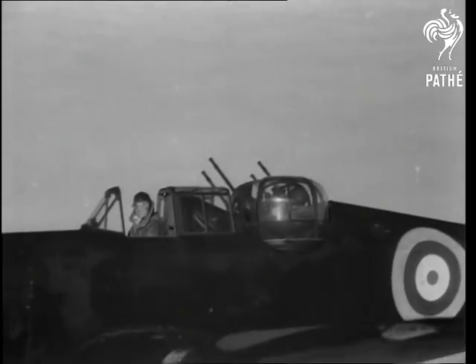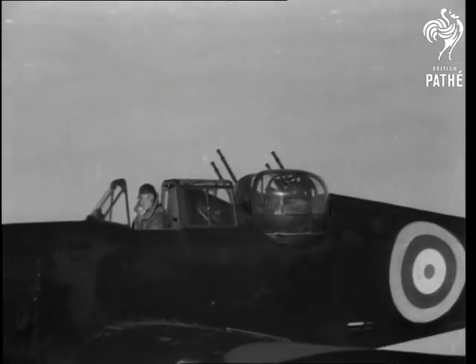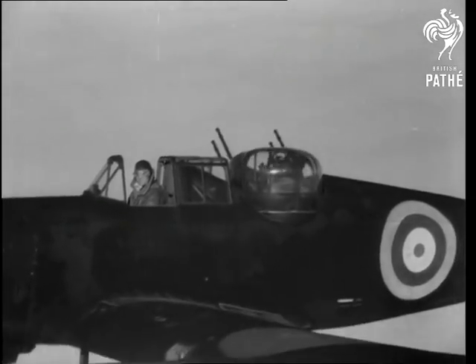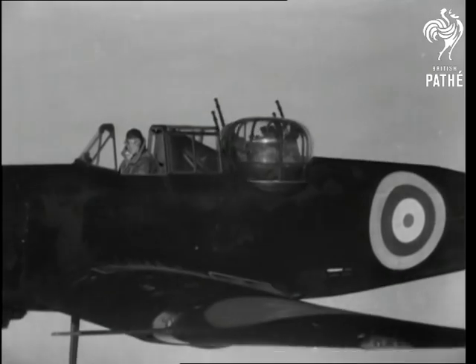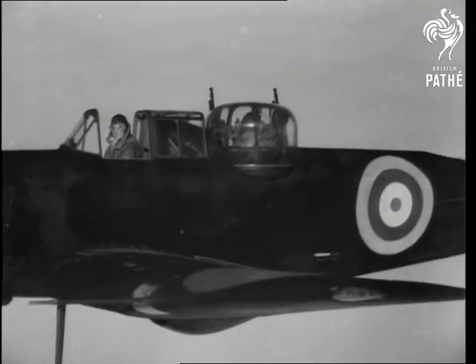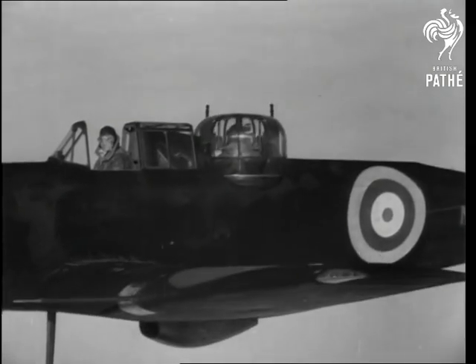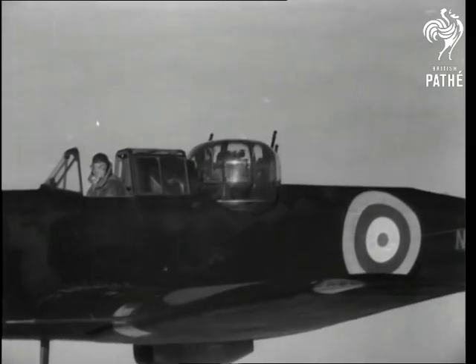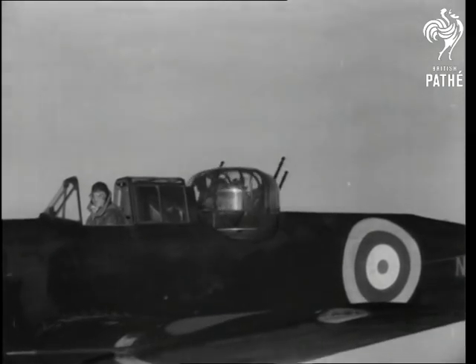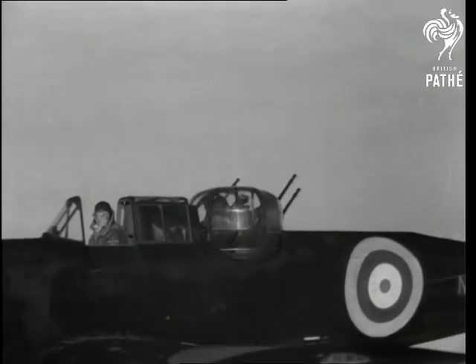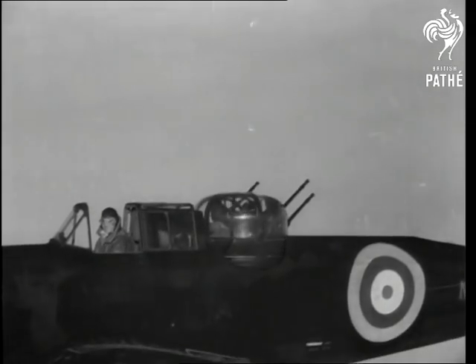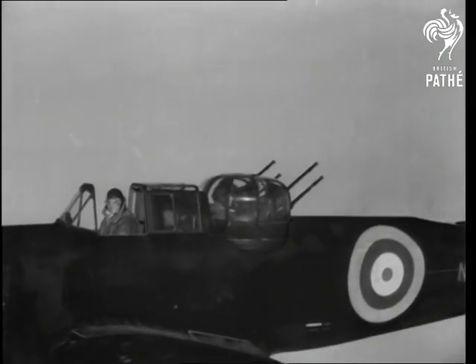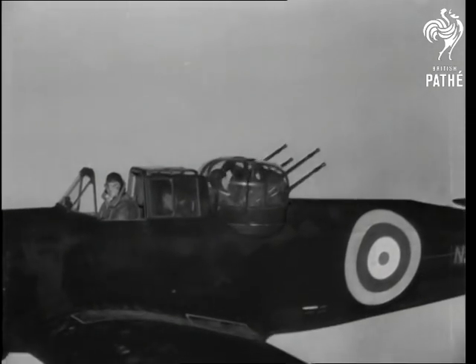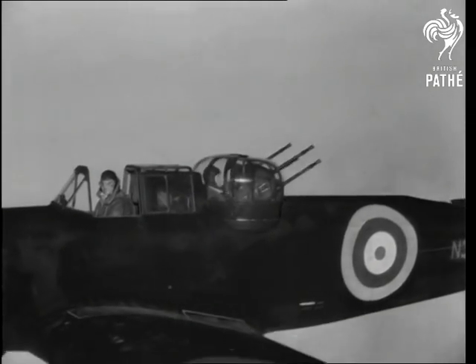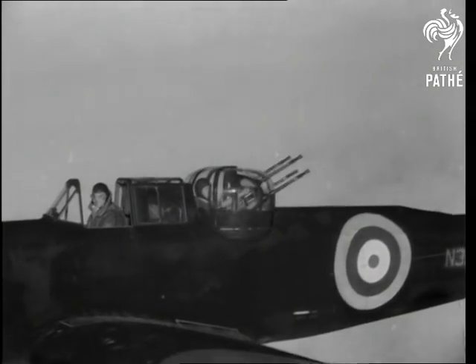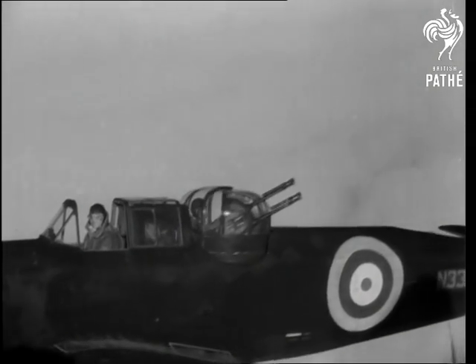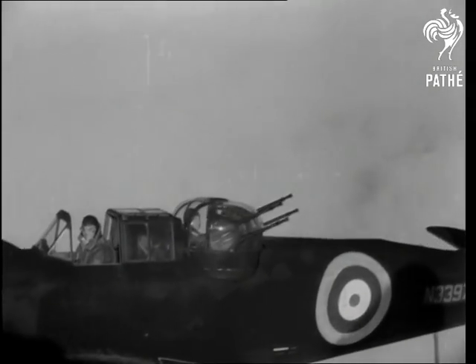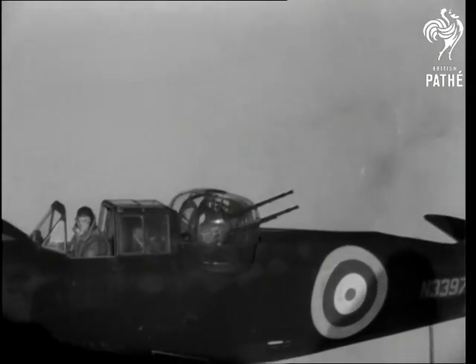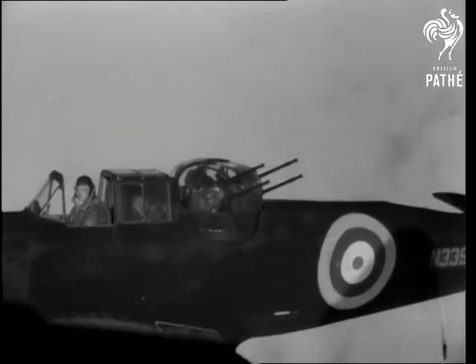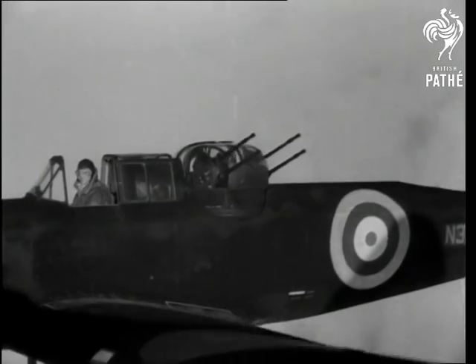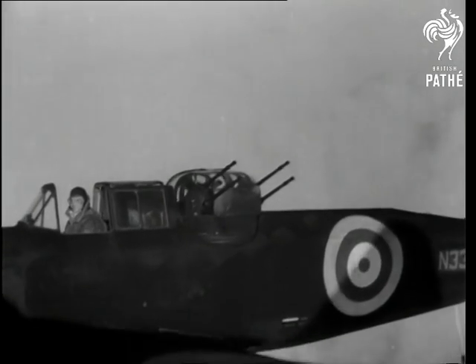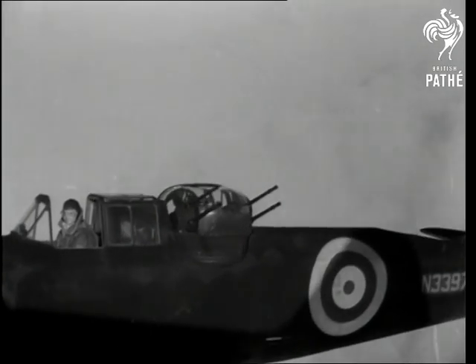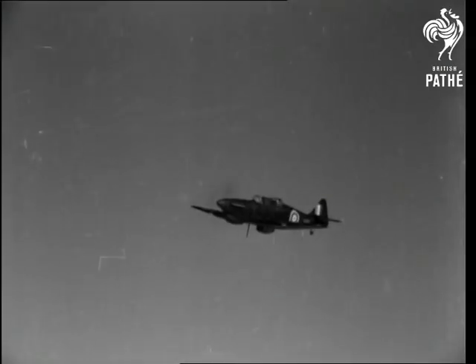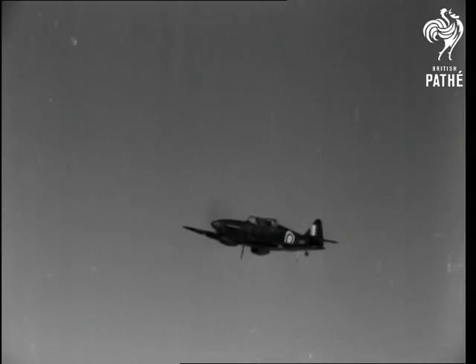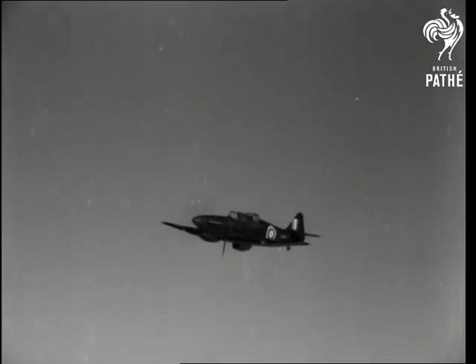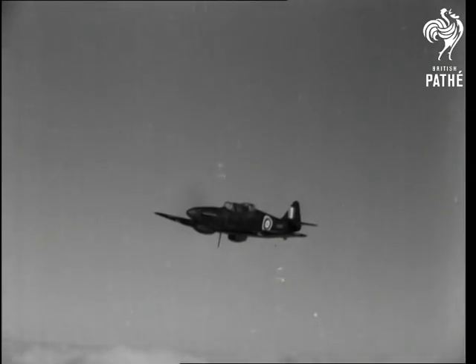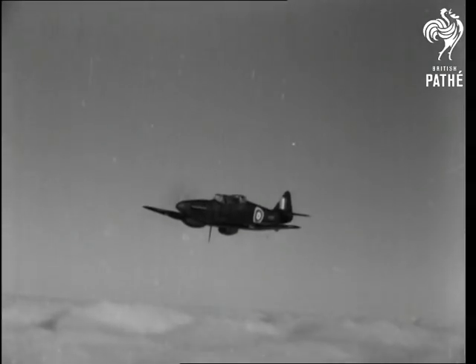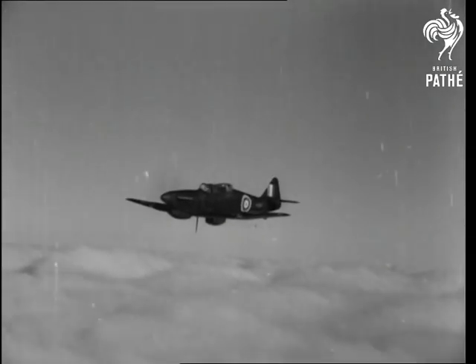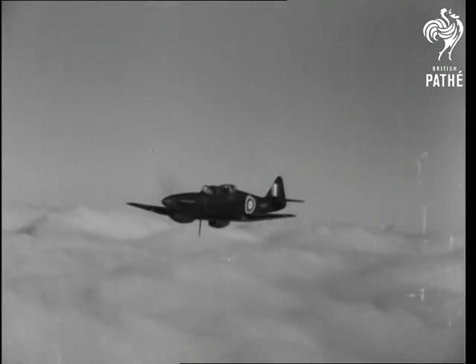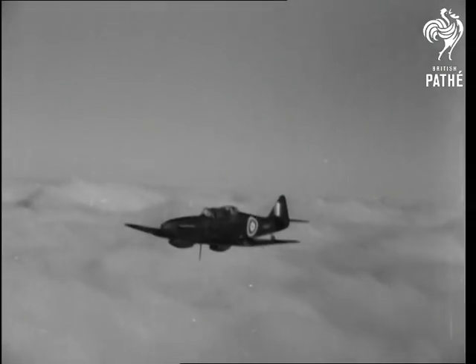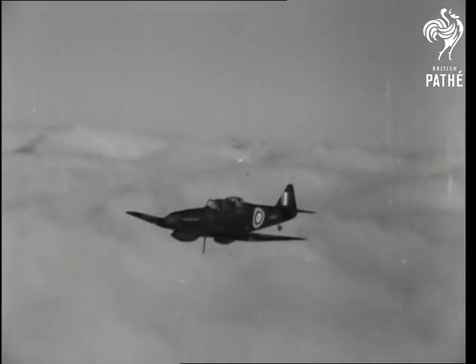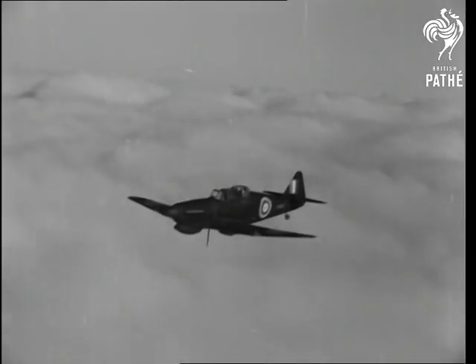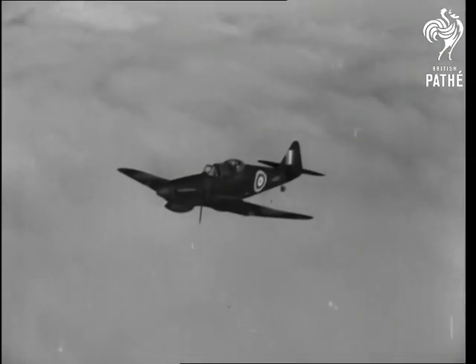The first time this type of machine was used on a large scale, one squadron shot down 37 German fighters and bombers without loss, and in three days accounted for 60 enemy aircraft.